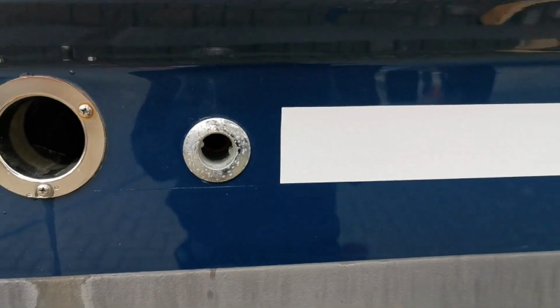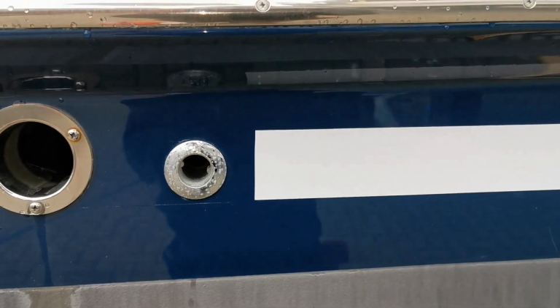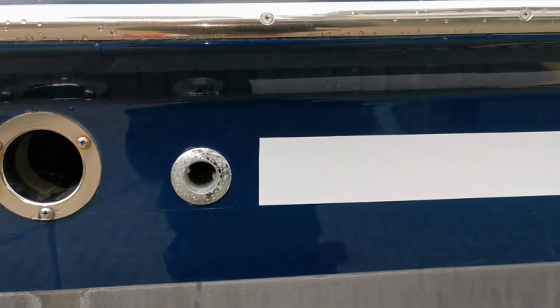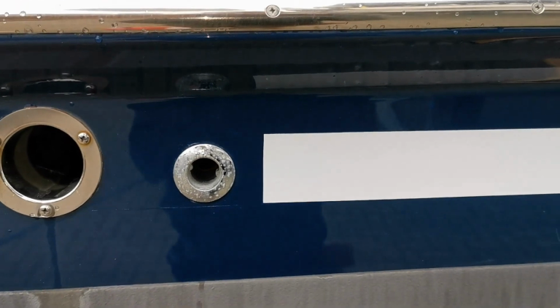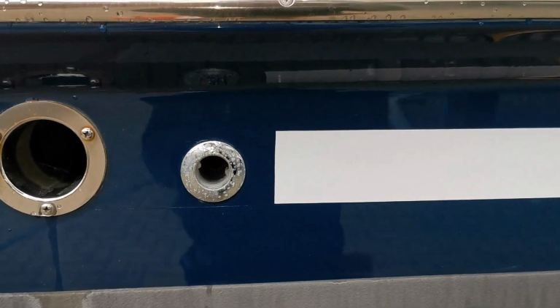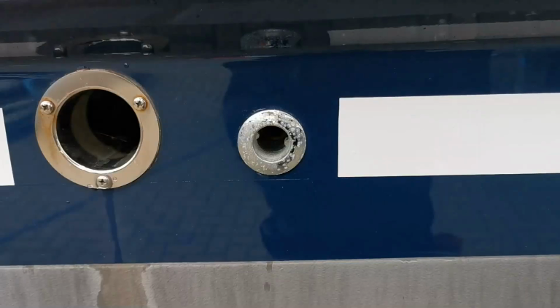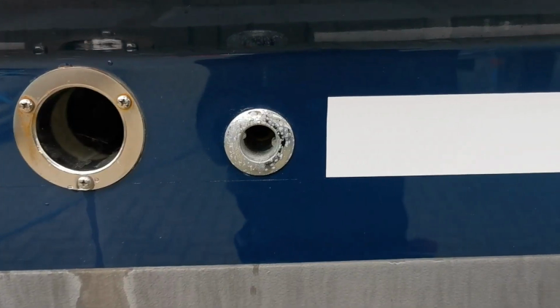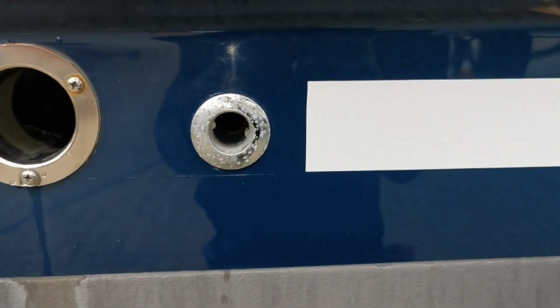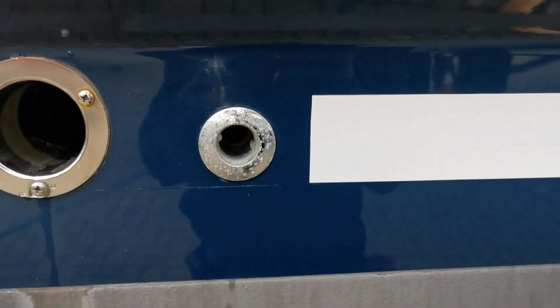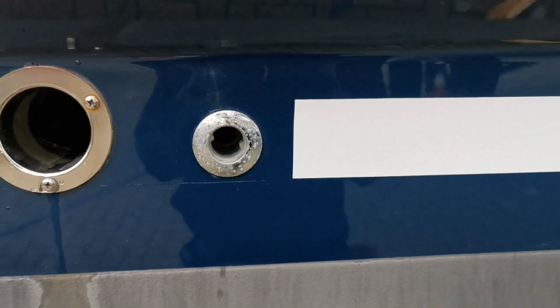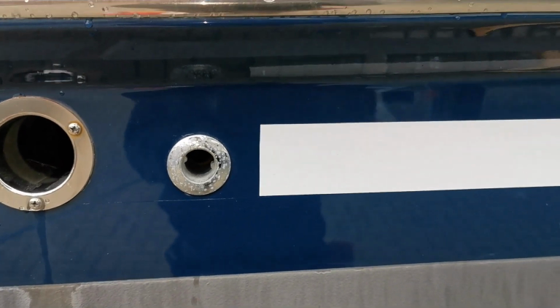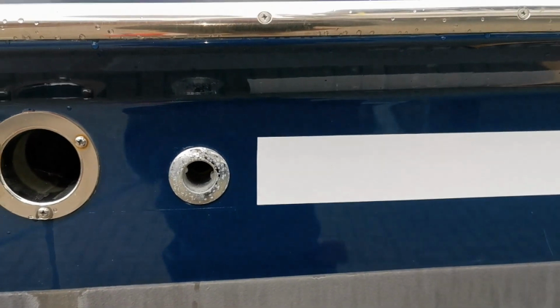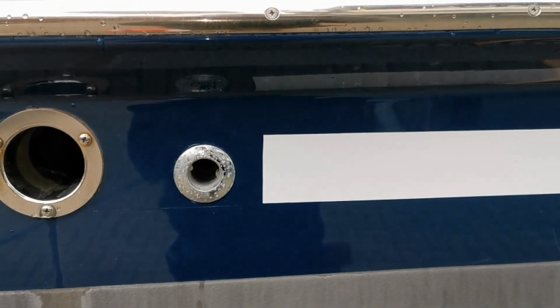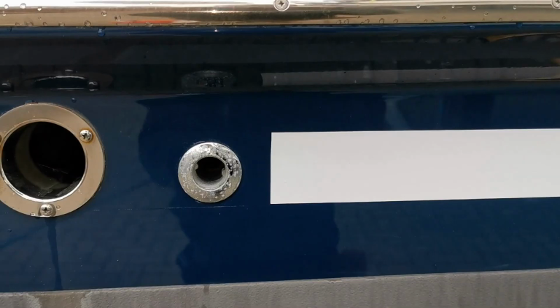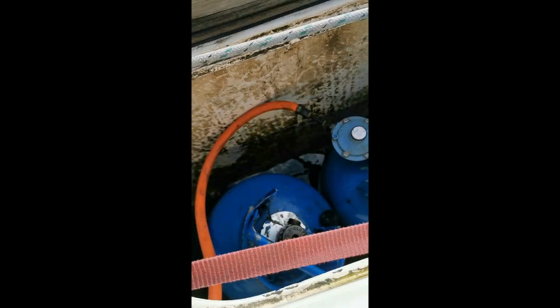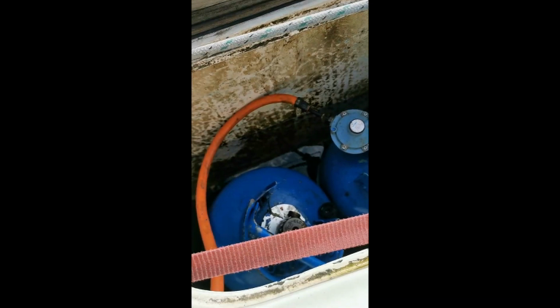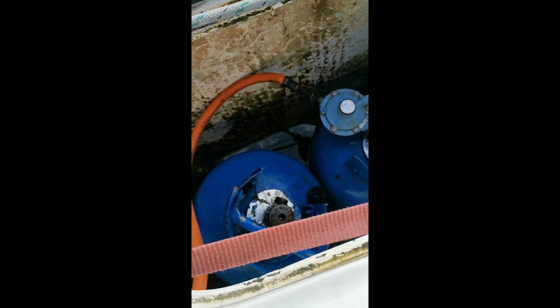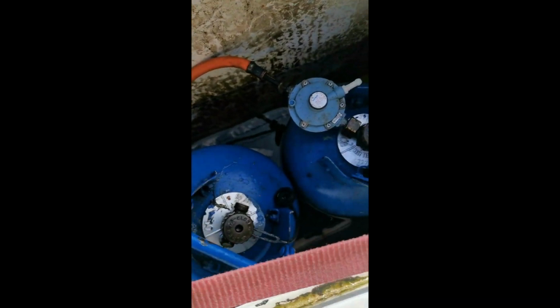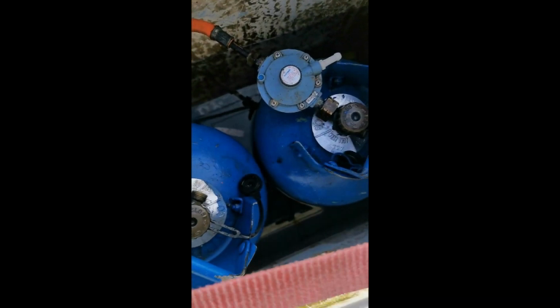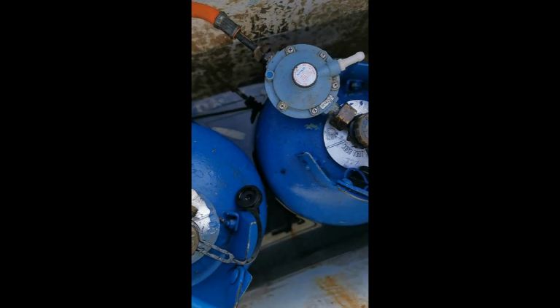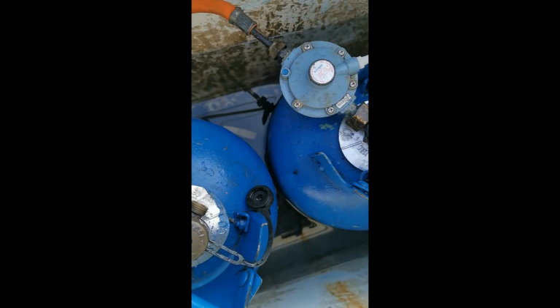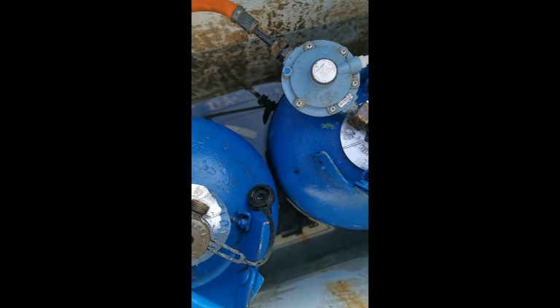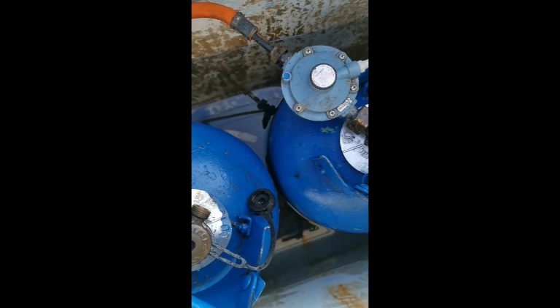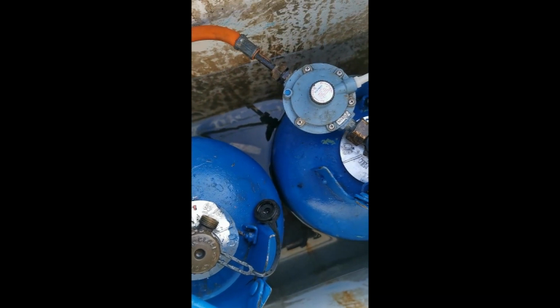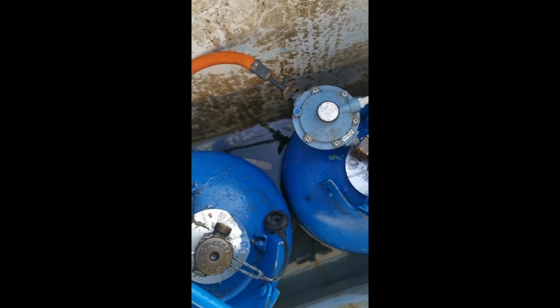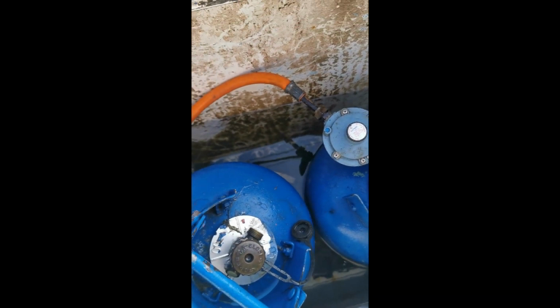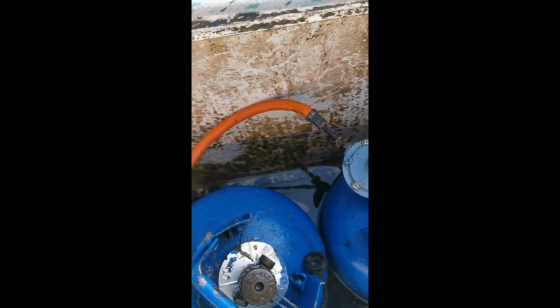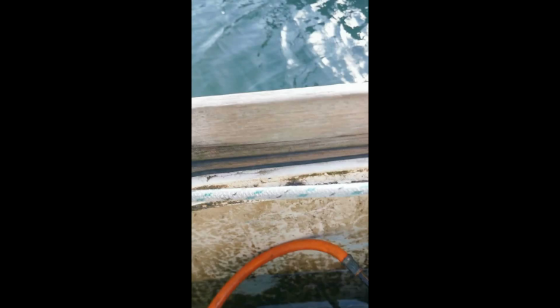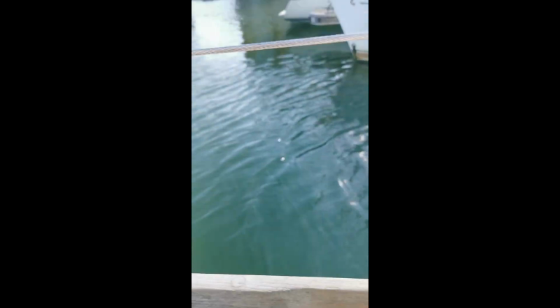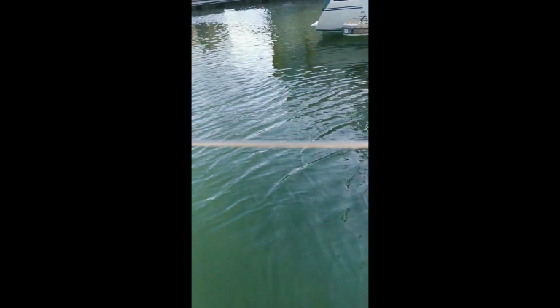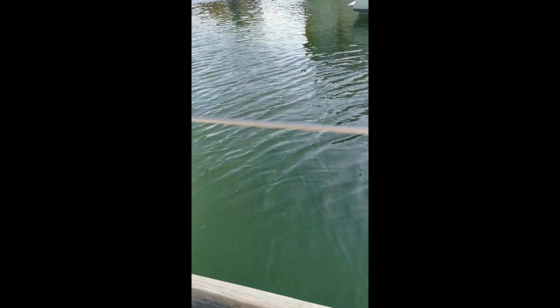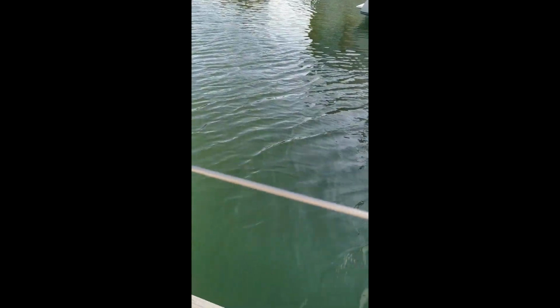Here's one of the drain holes from the gas locker — it's very important you test that this is clear. Here's a clip of one of the drains that's blocked, and you can see it fills up very quickly in there.